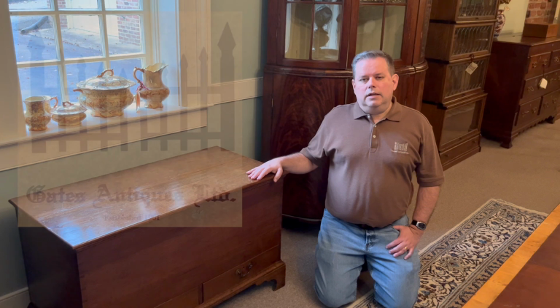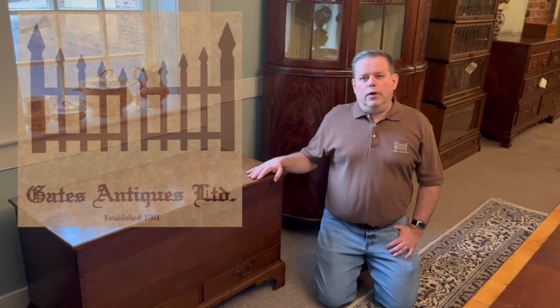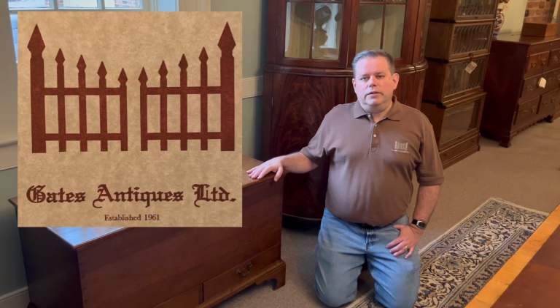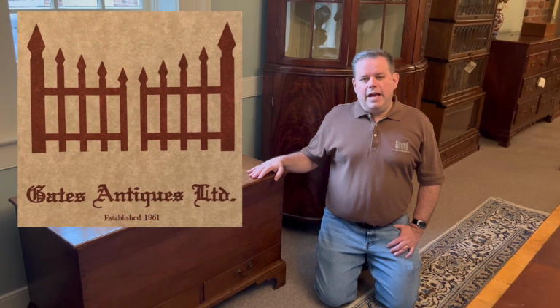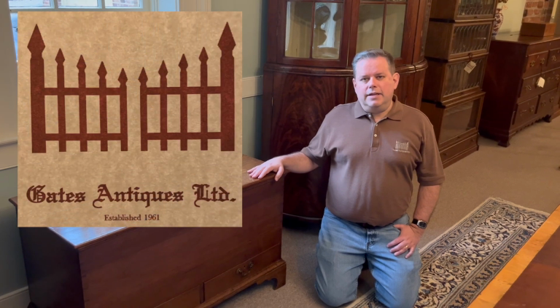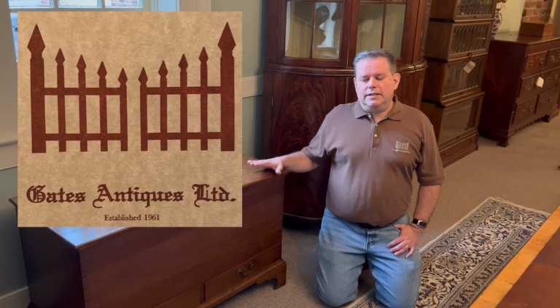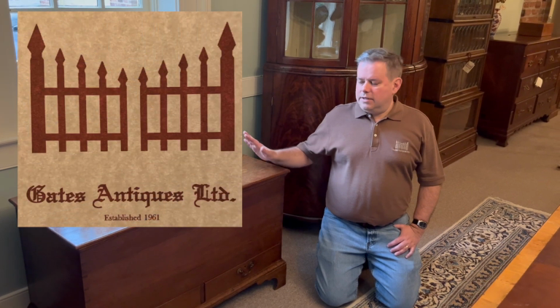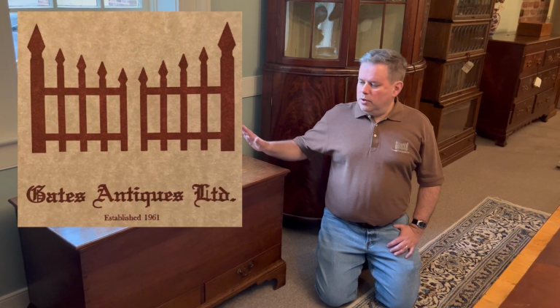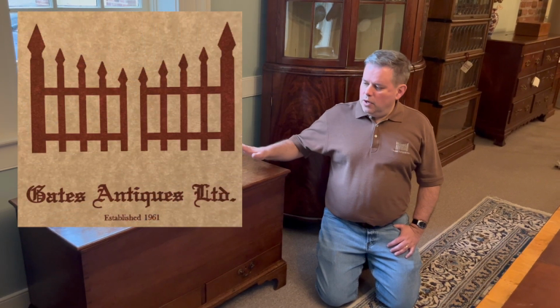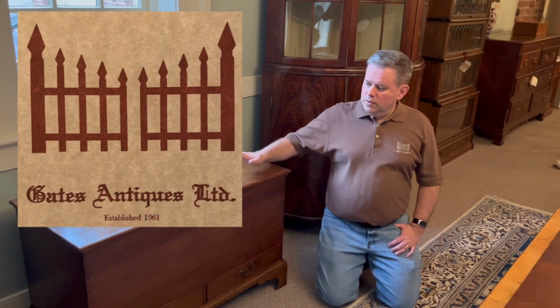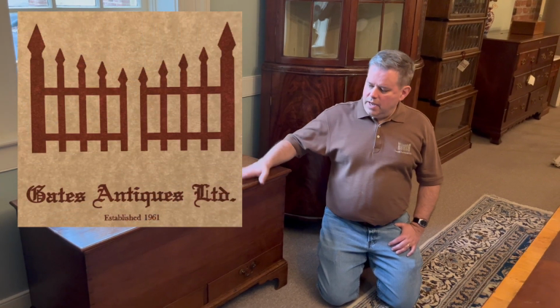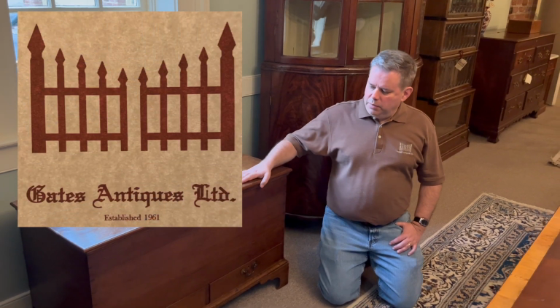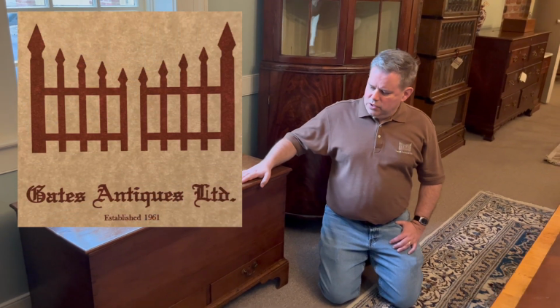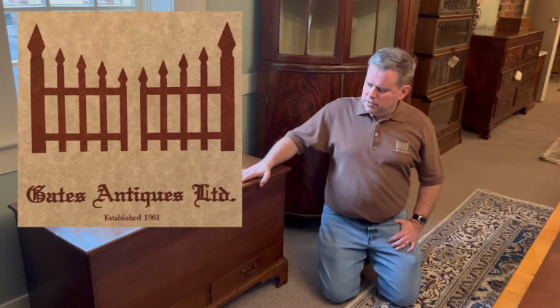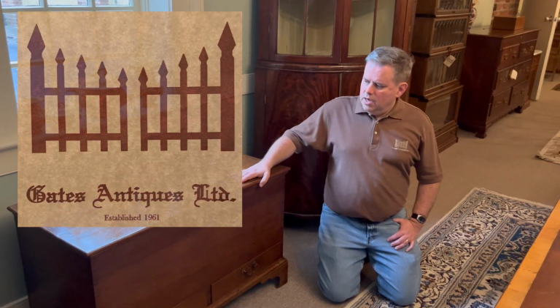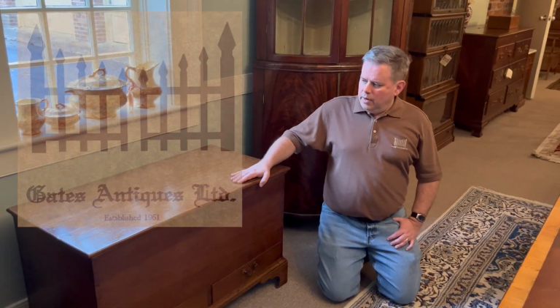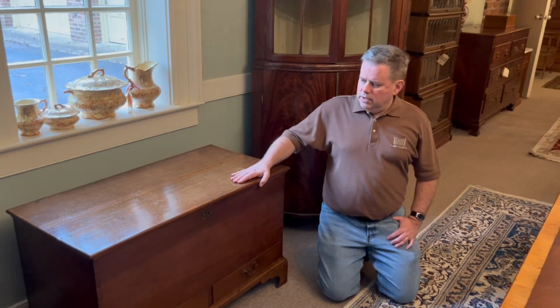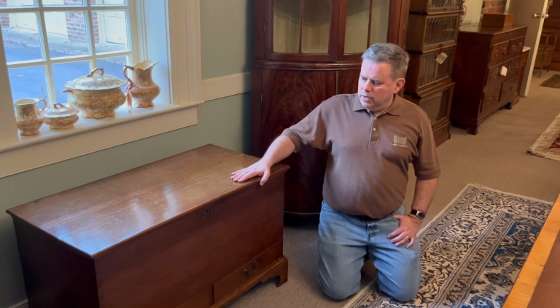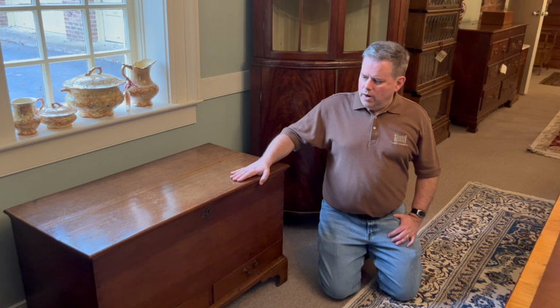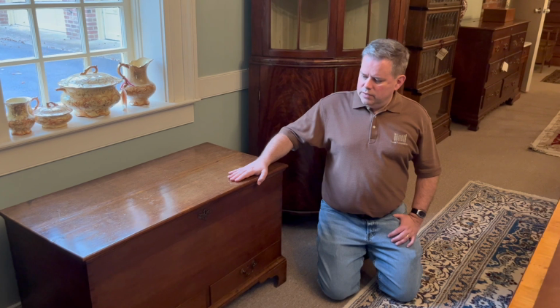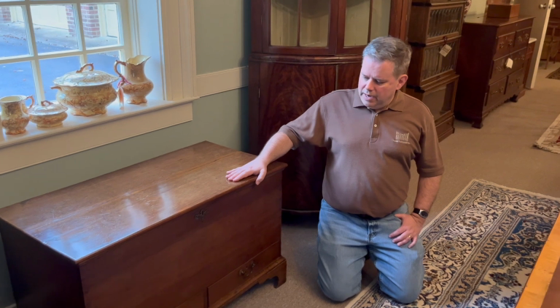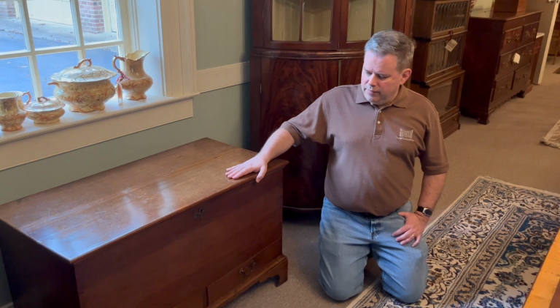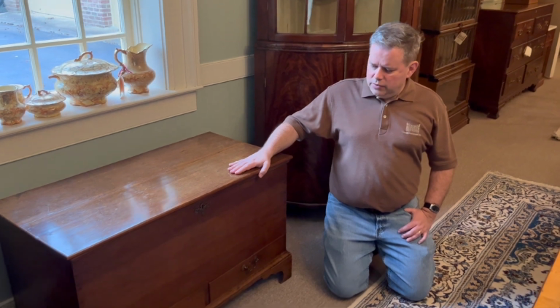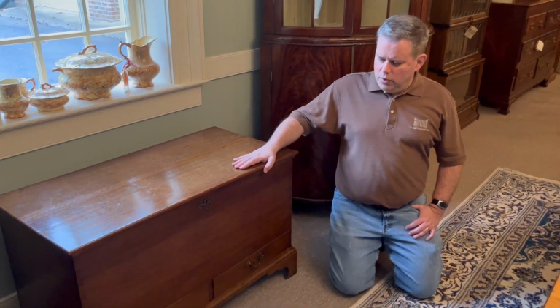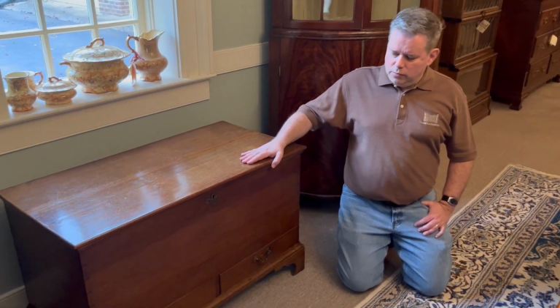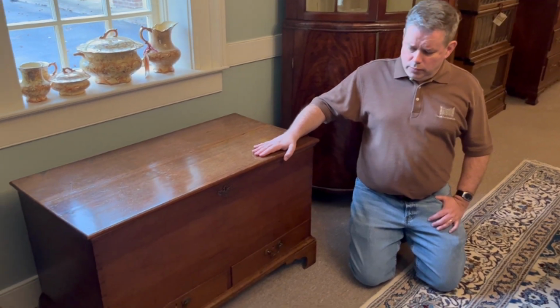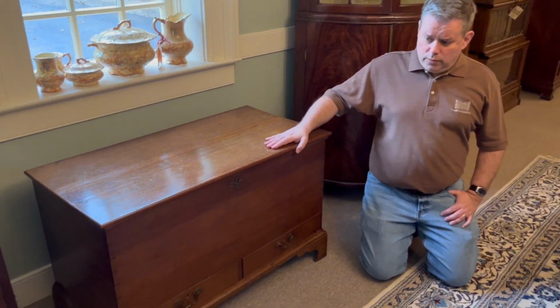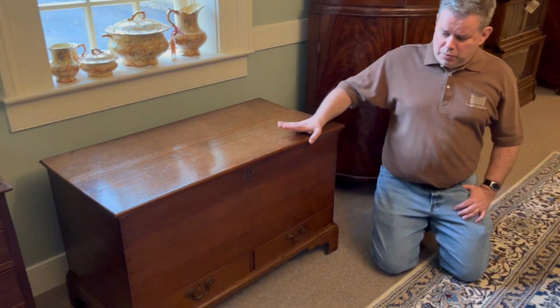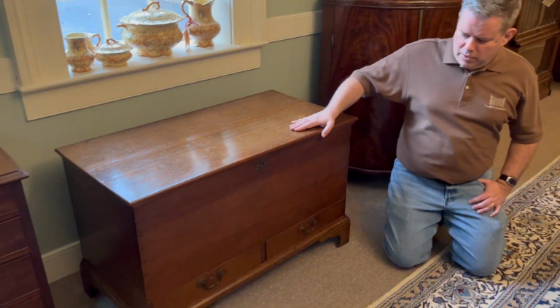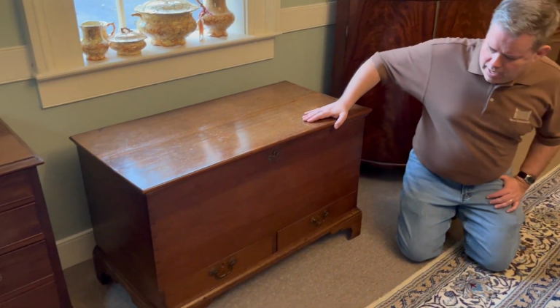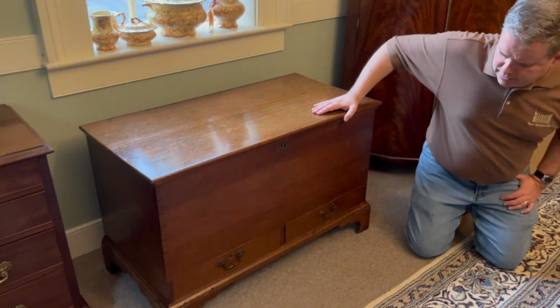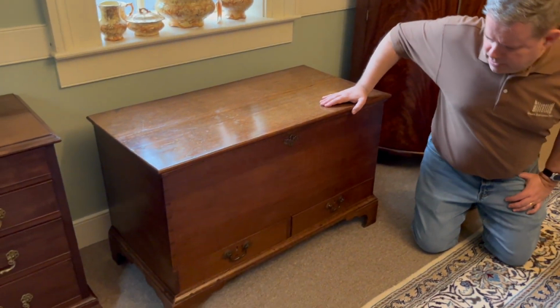Hello. Today at Gates Antiques, I'm going to show you this nice blanket chest I recently acquired. It's made out of English oak, through and through, primary and secondary.